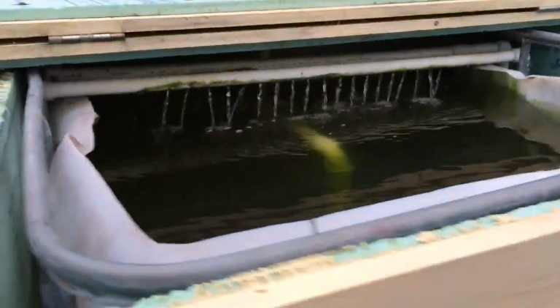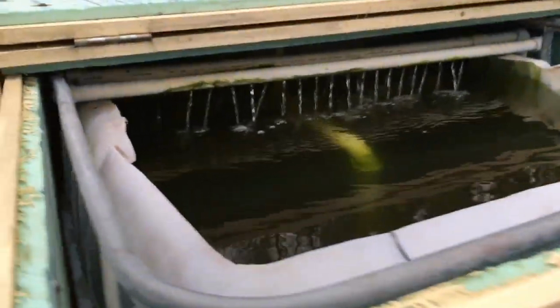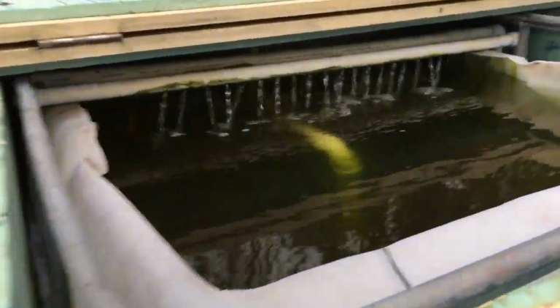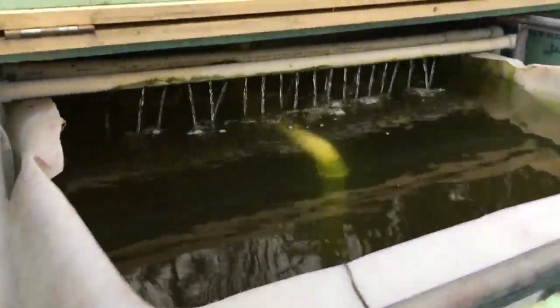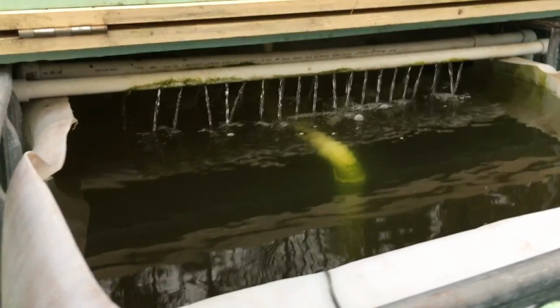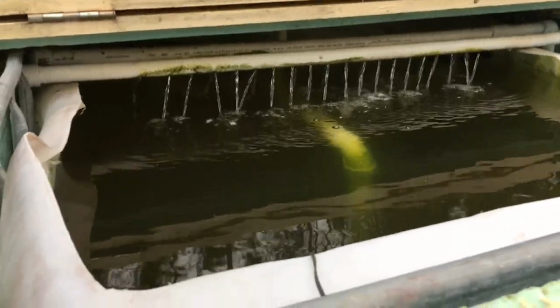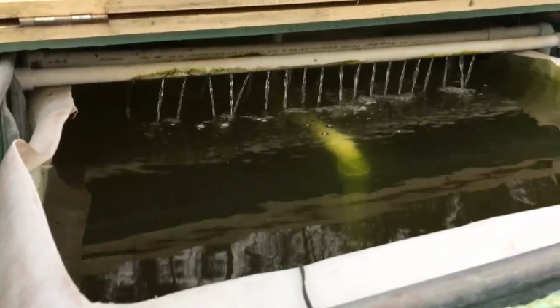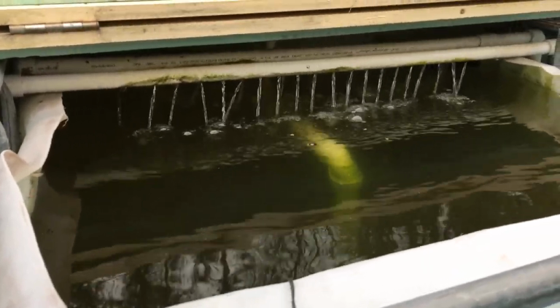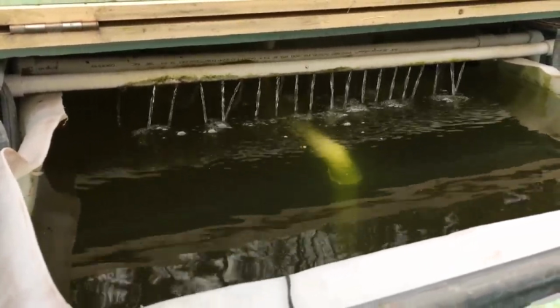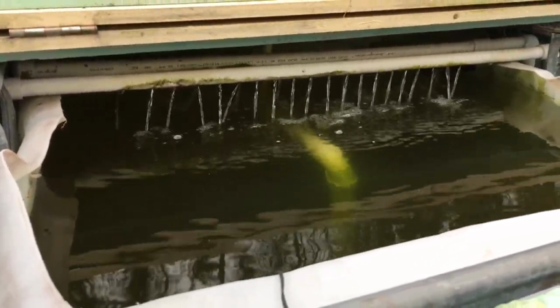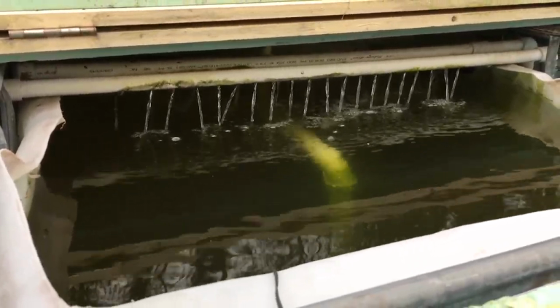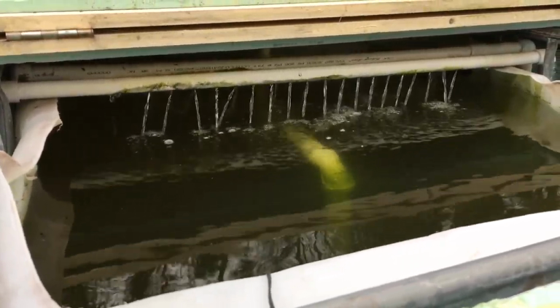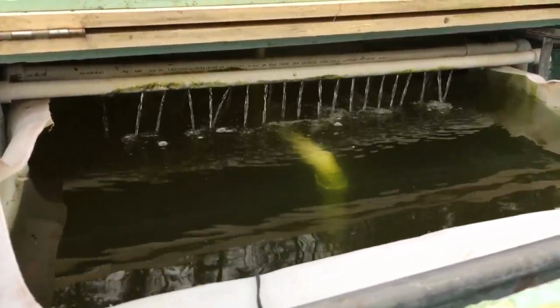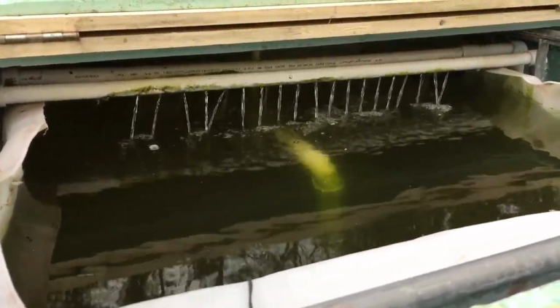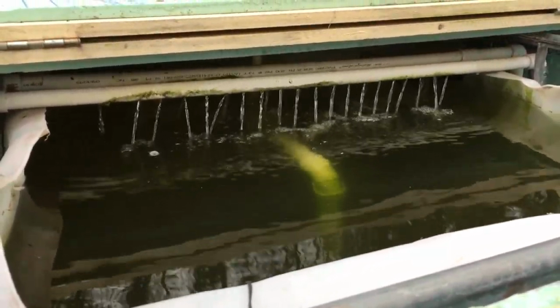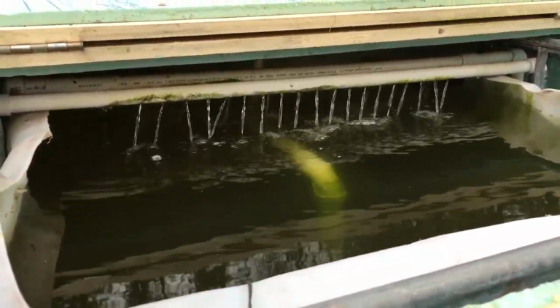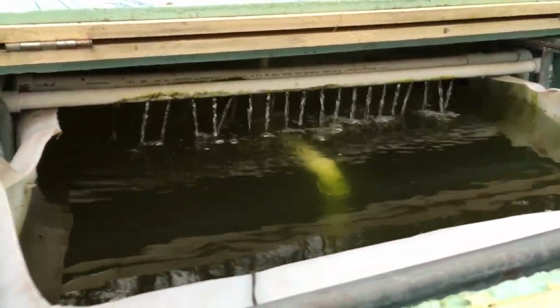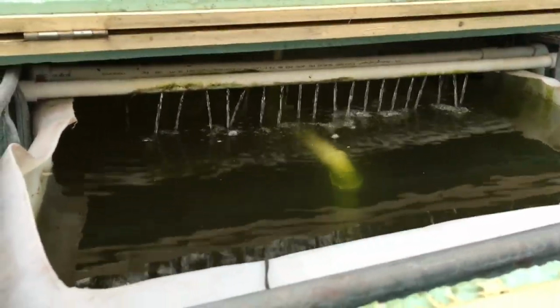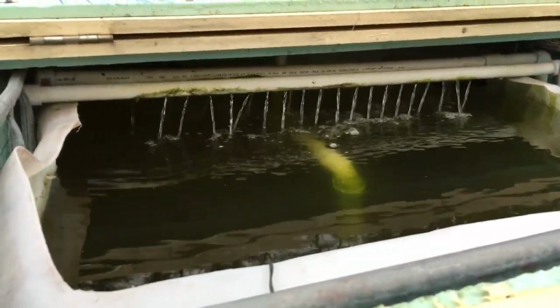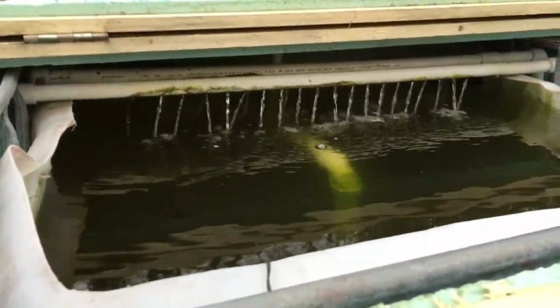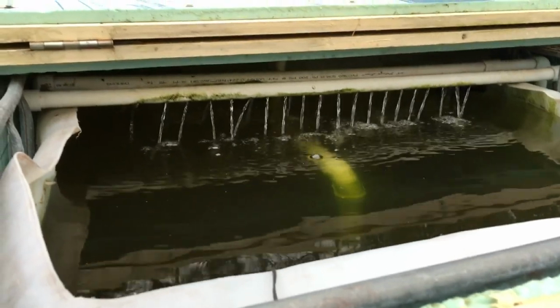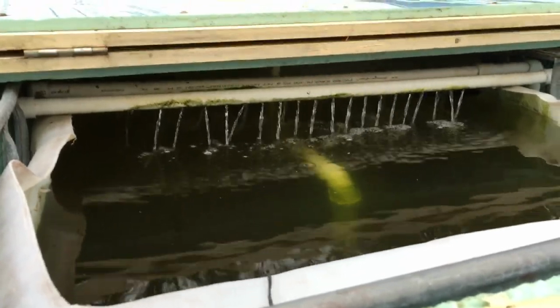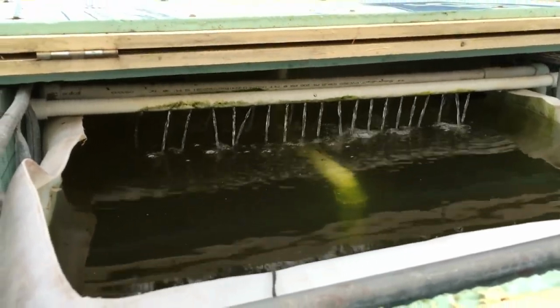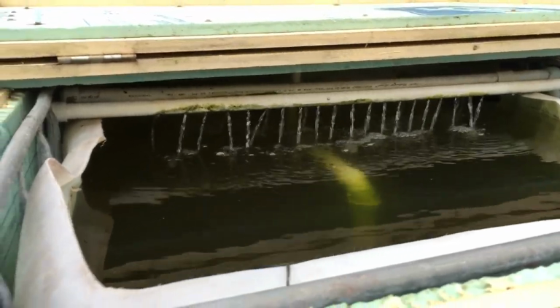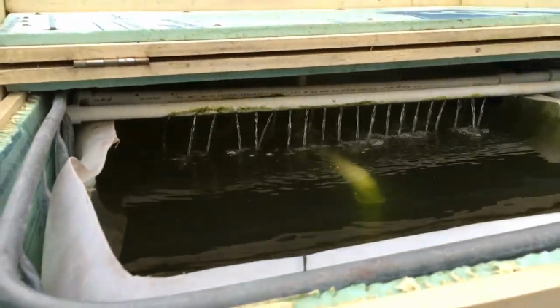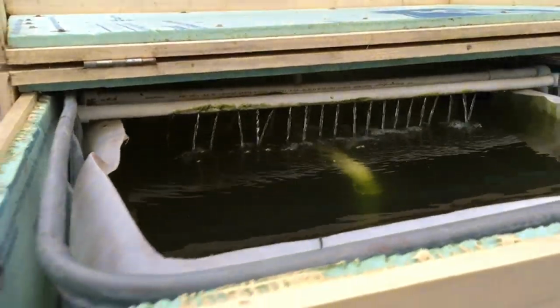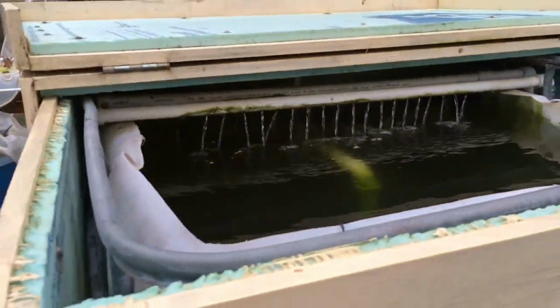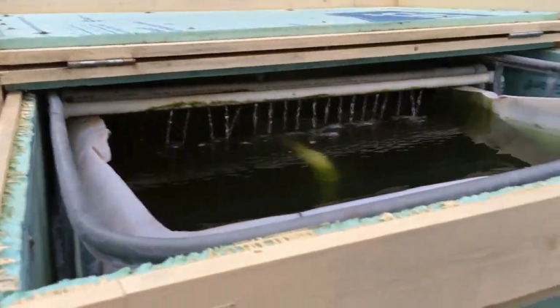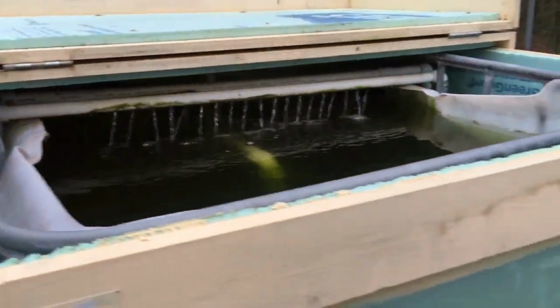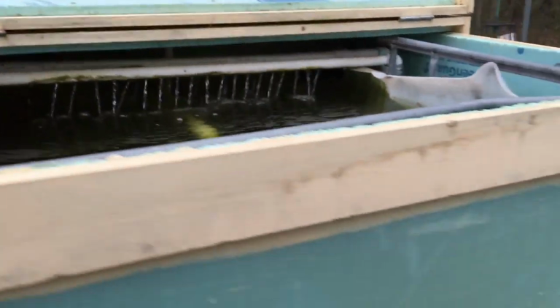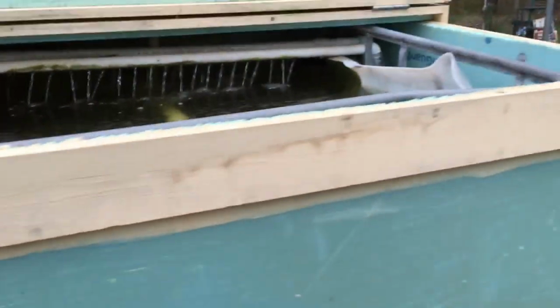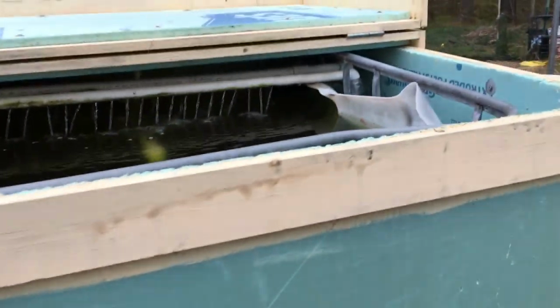There's the top of the fish tank. There are two sets of sprayers that bring the water back in from the sump tank and also create aeration.